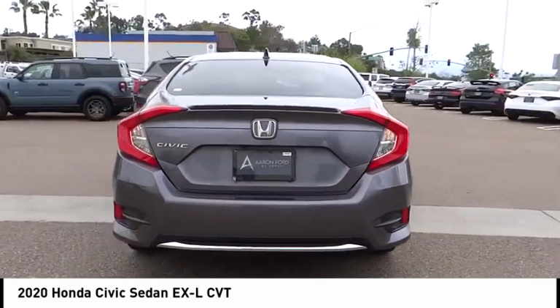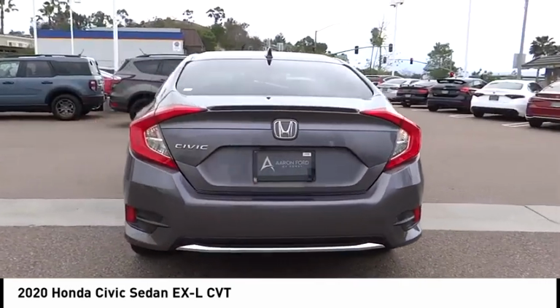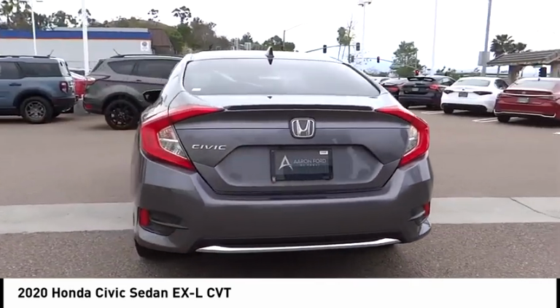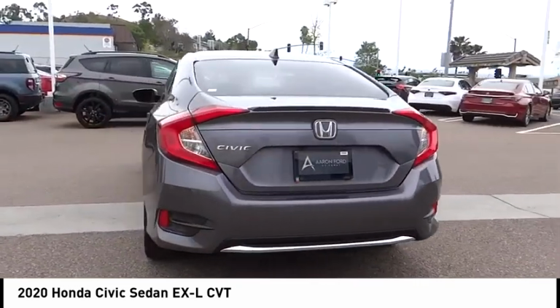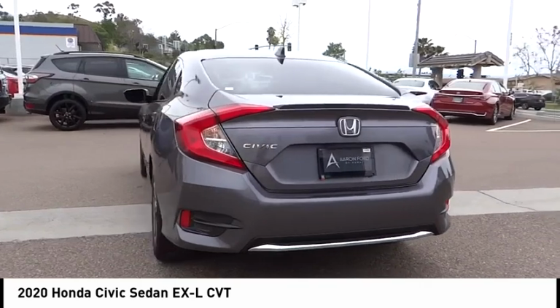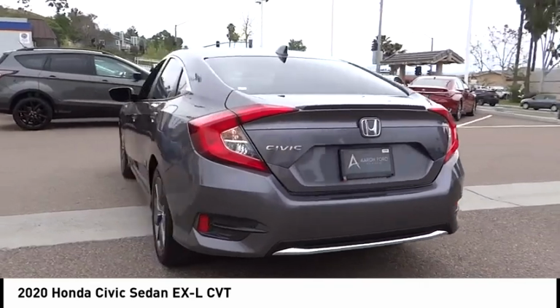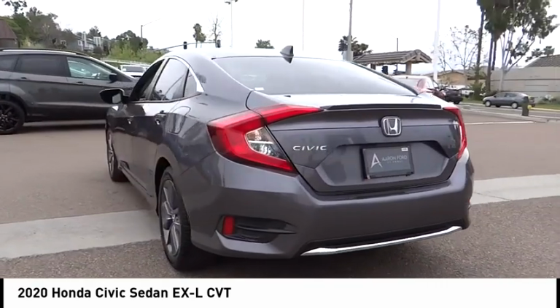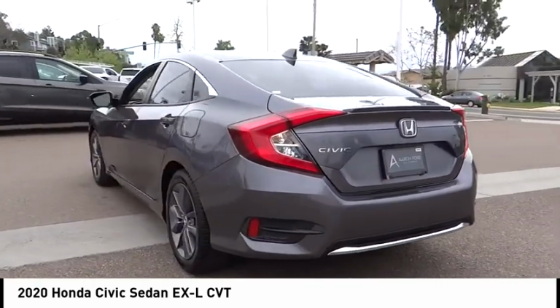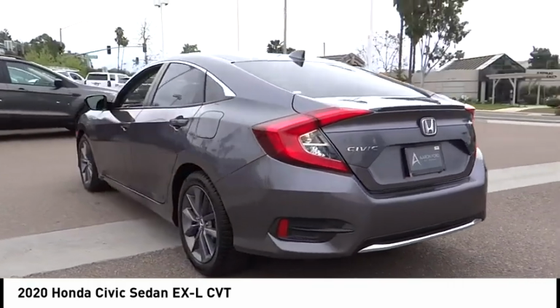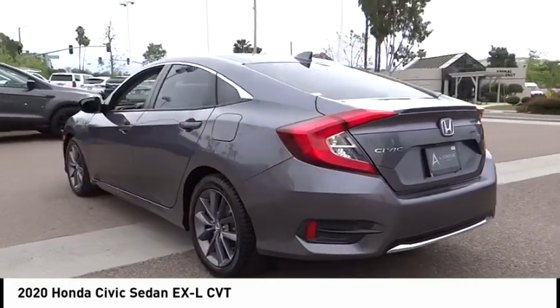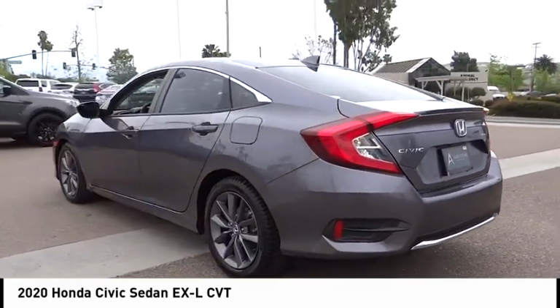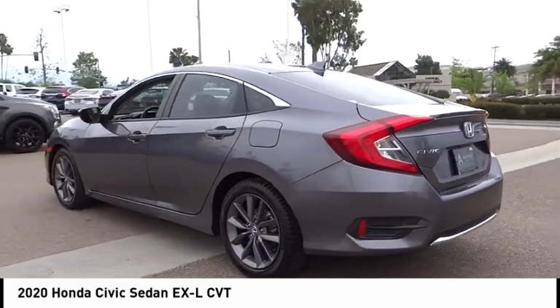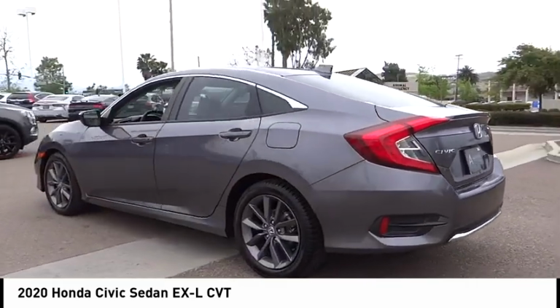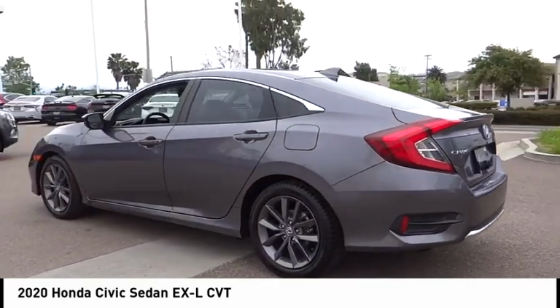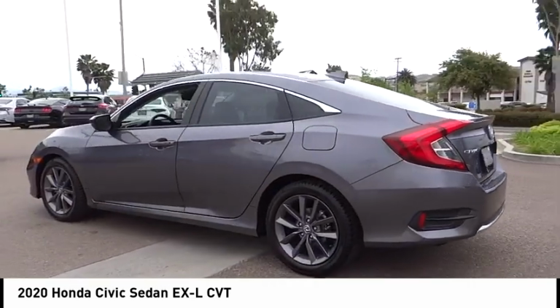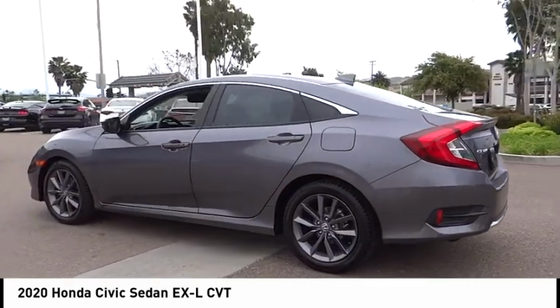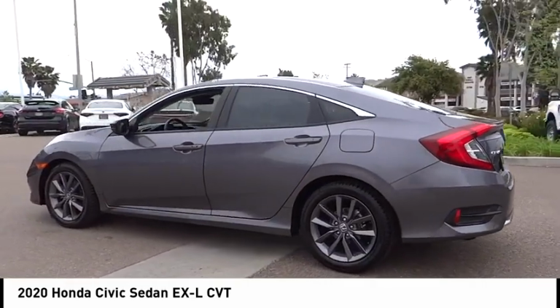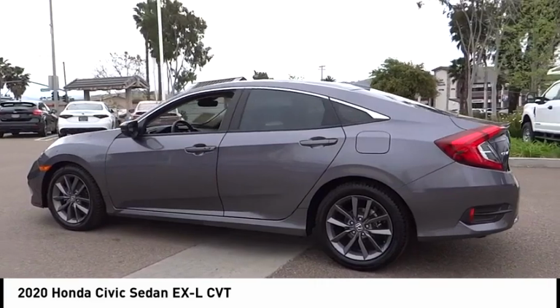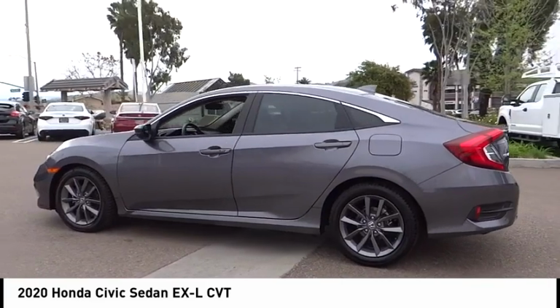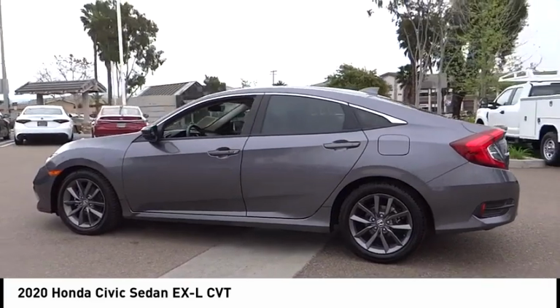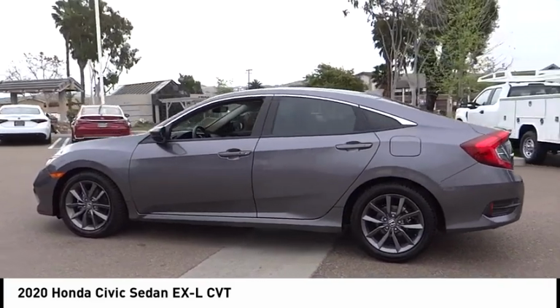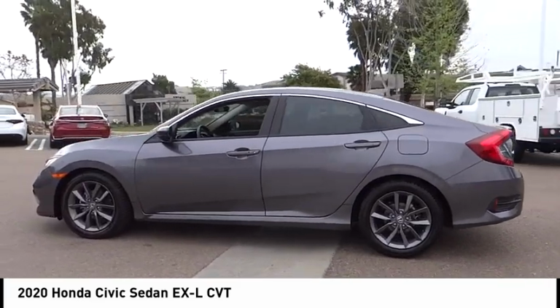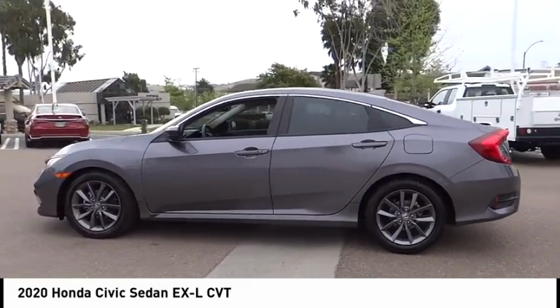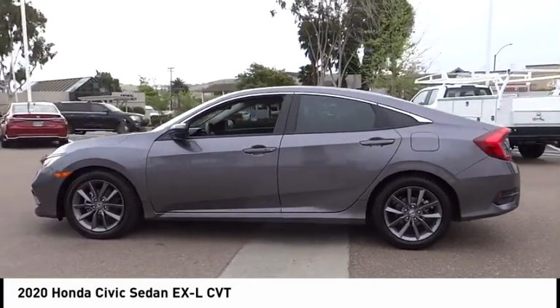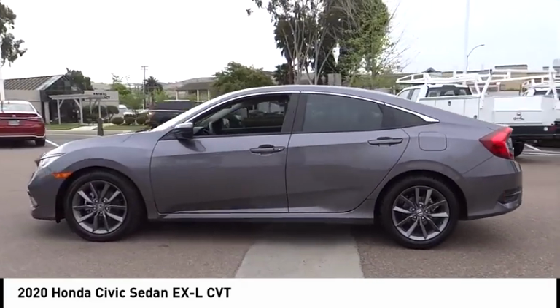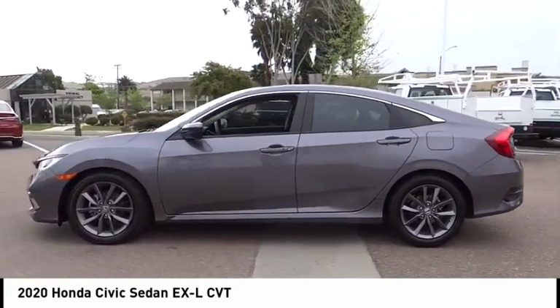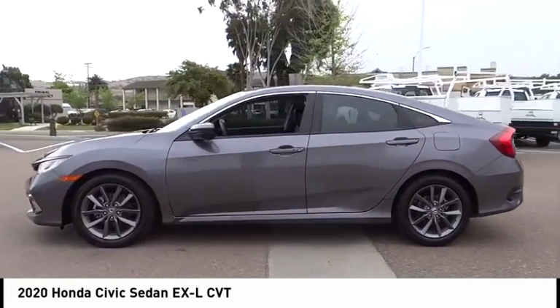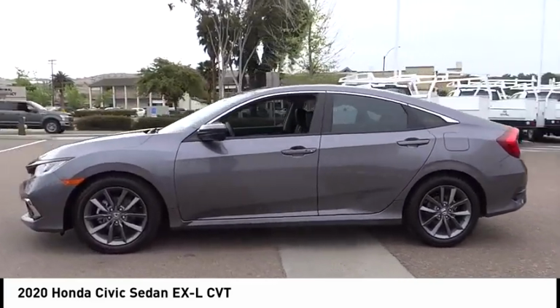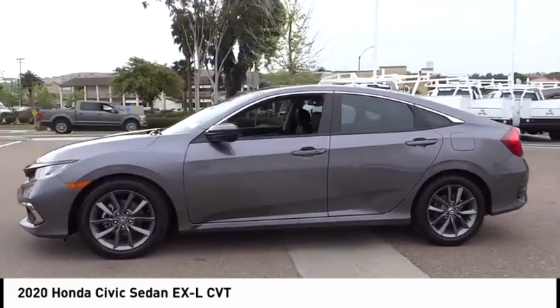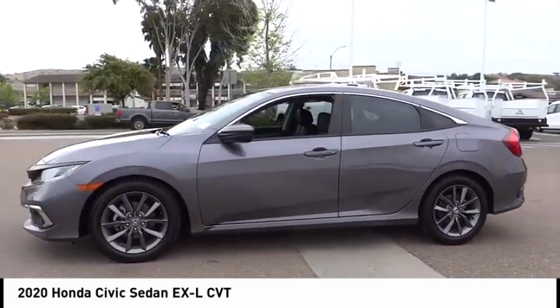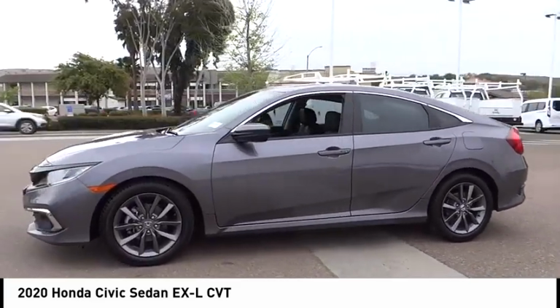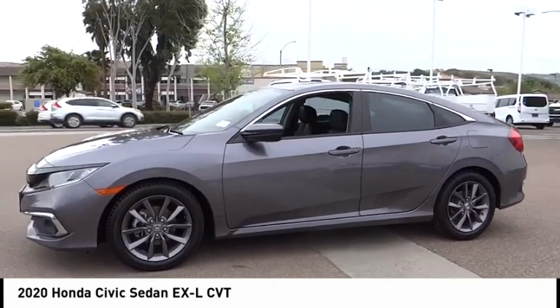Electronic stability control, alloy wheels, rear spoiler, brake assist, traction control, remote keyless entry, fog lights, four-wheel disc brakes, power moonroof, speed control.